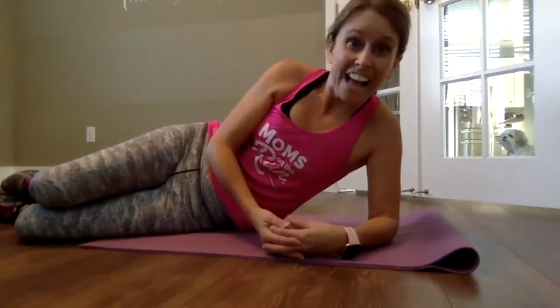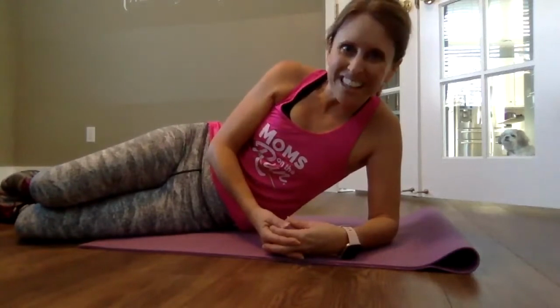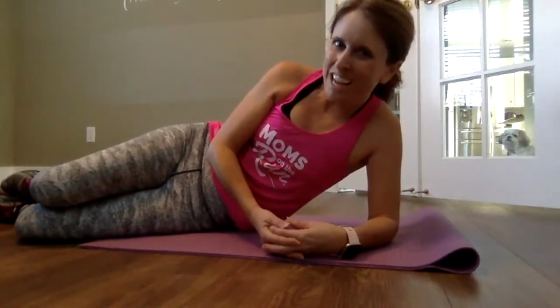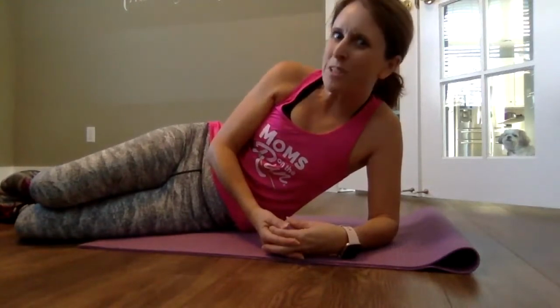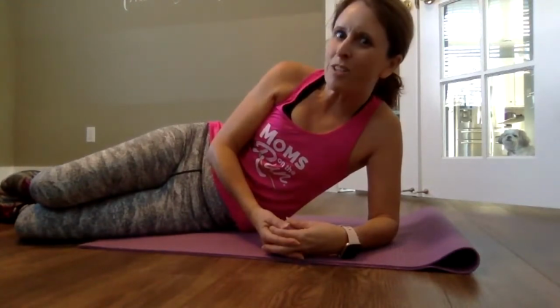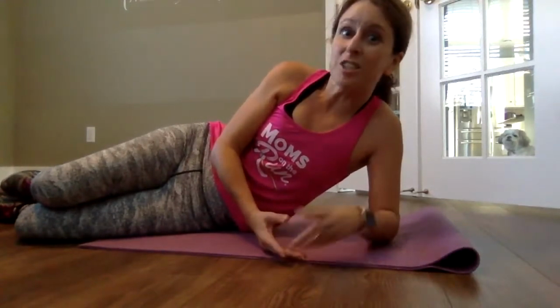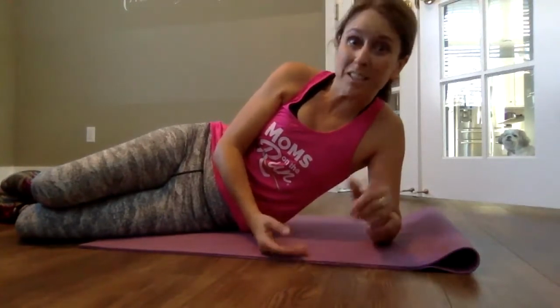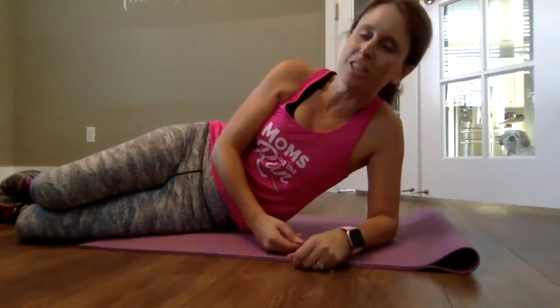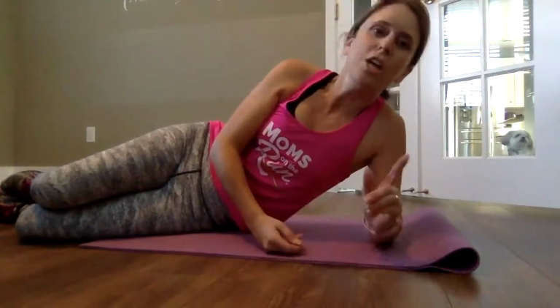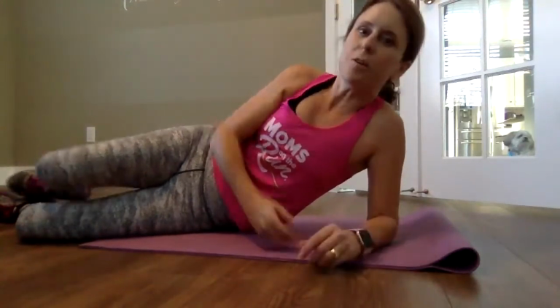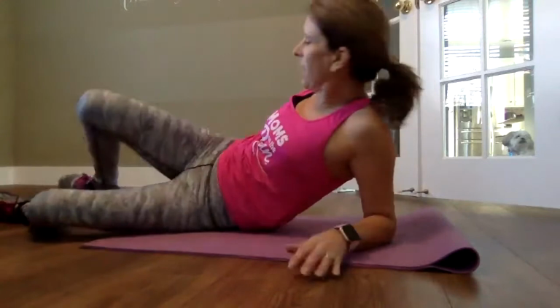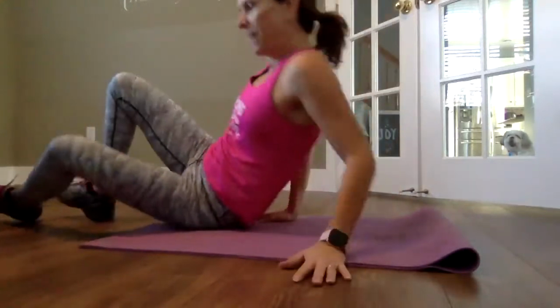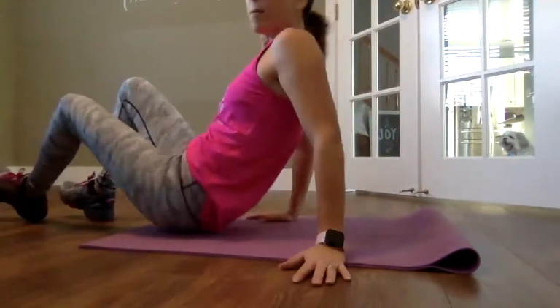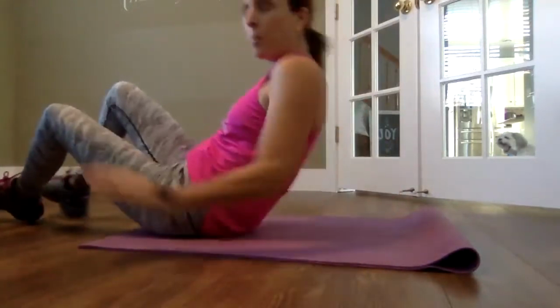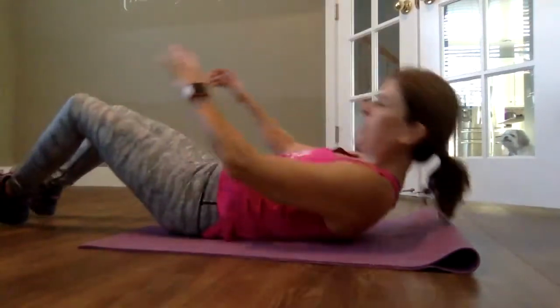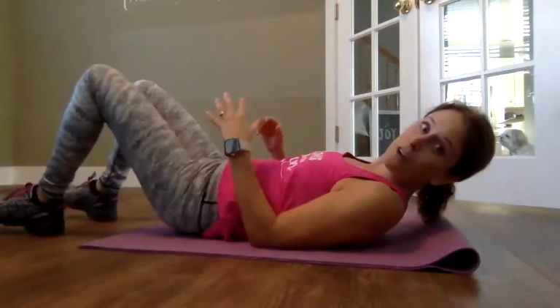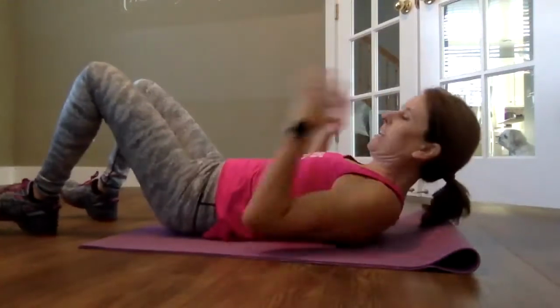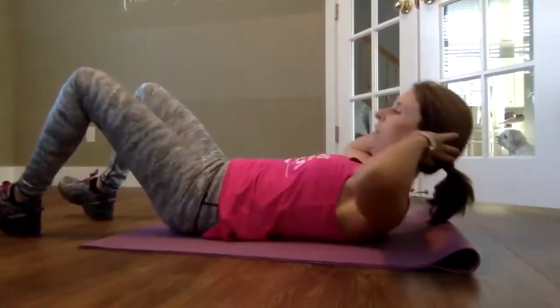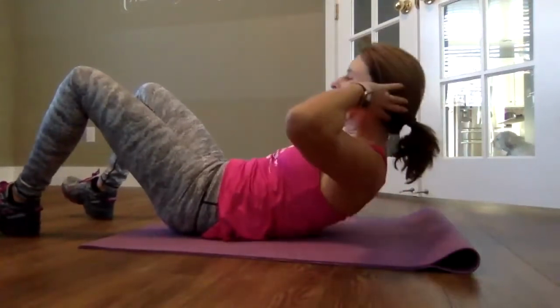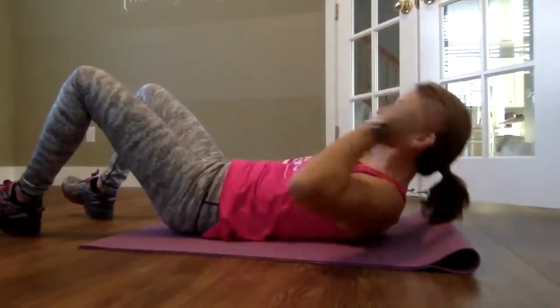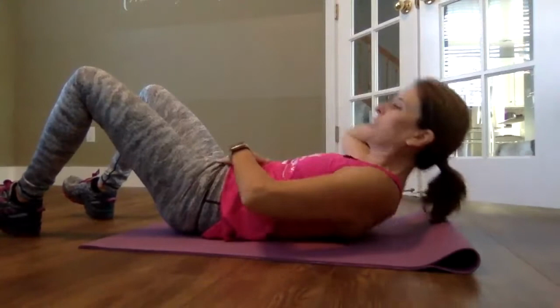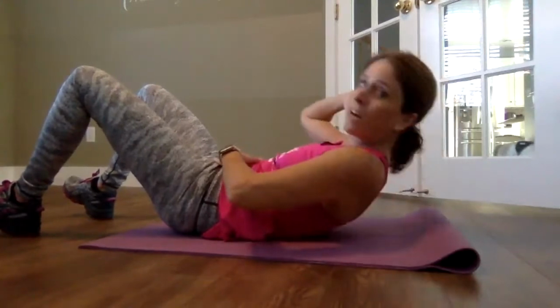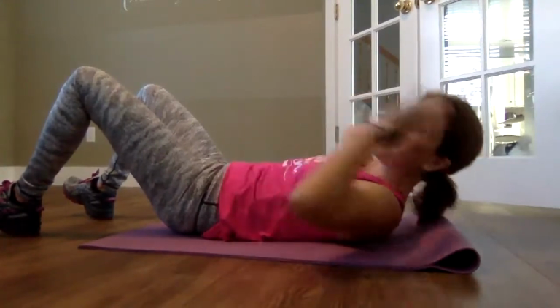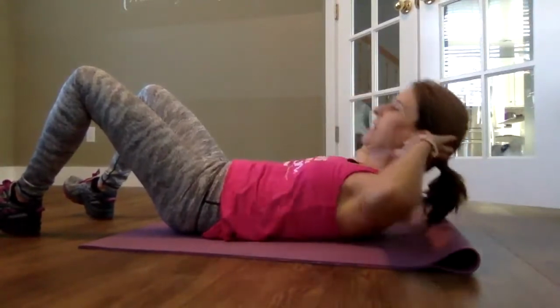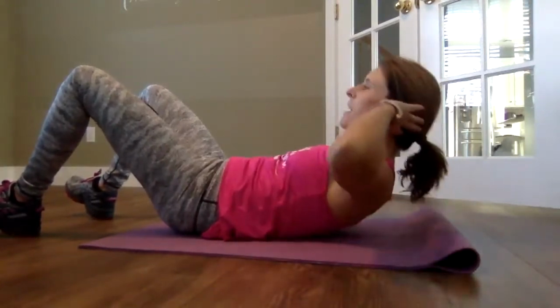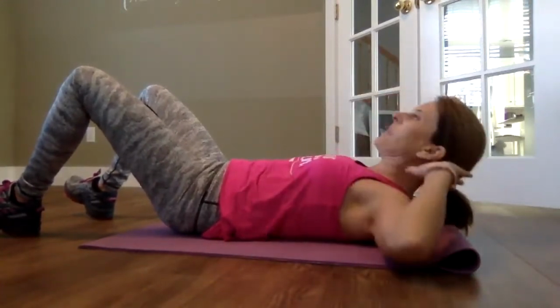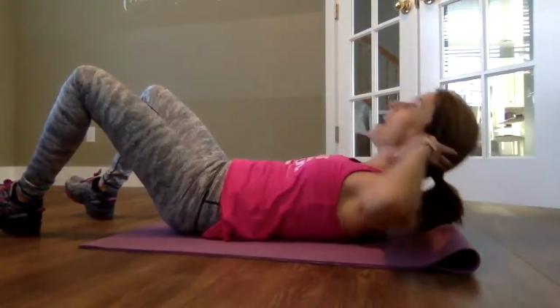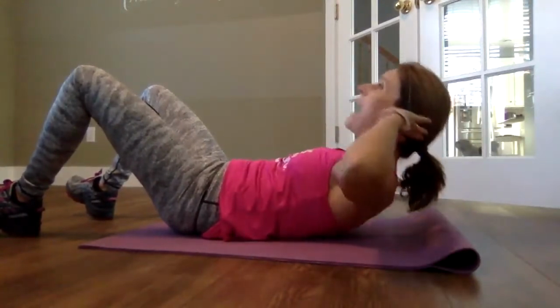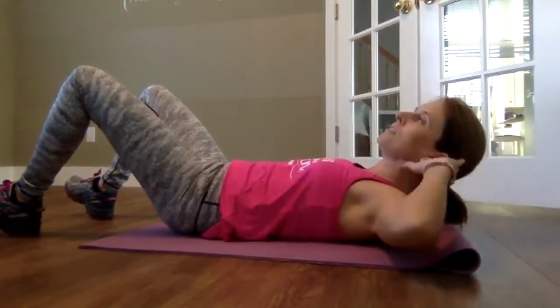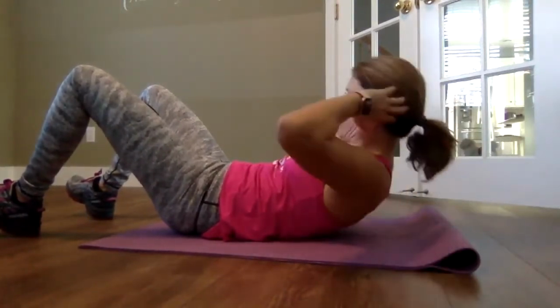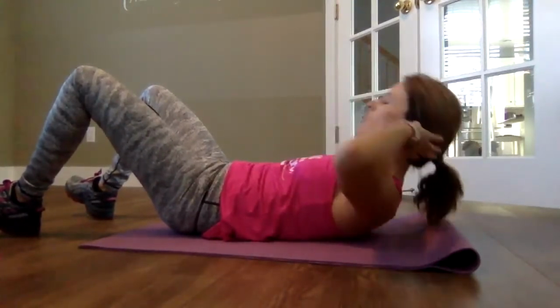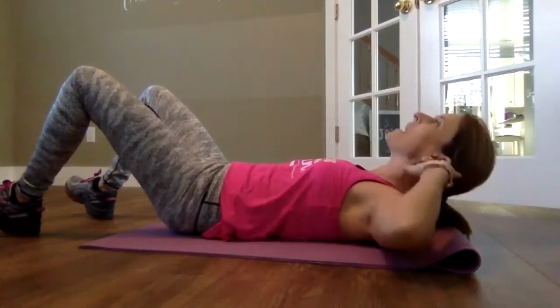Your next exercise for the winter workout challenge is two minutes of crunches. You can do this as many ways as you want. You can do your regular crunch, making sure to tuck in your tummy, keeping your neck back. Don't strain your neck.